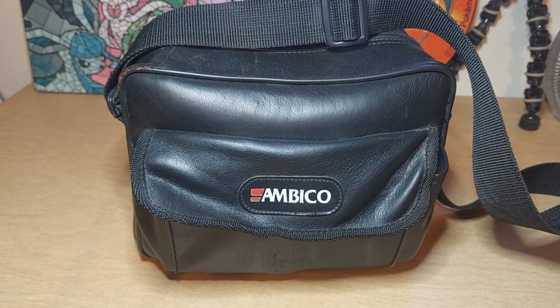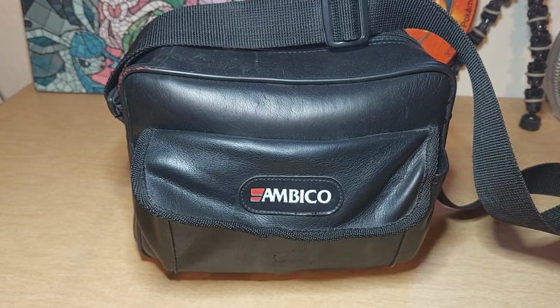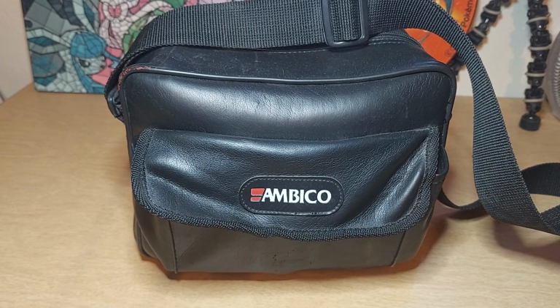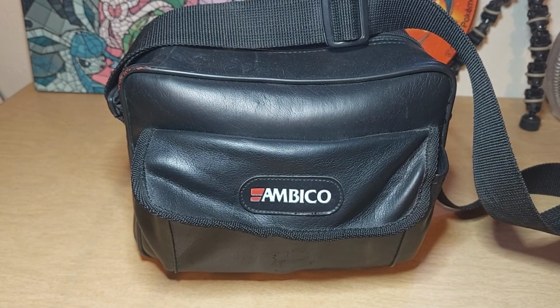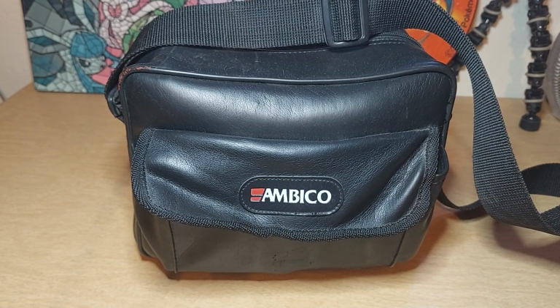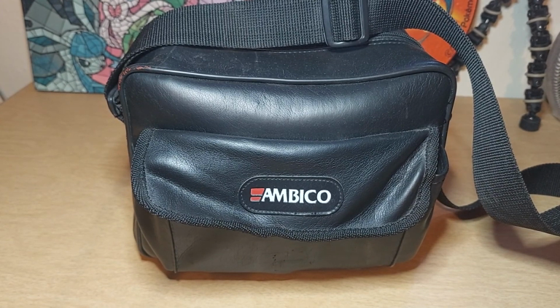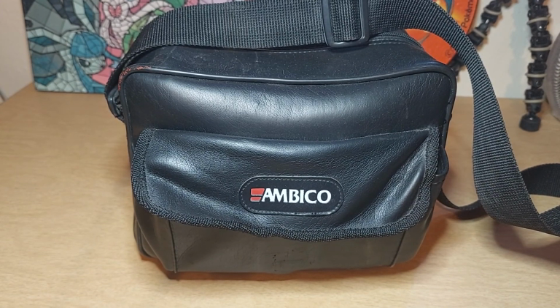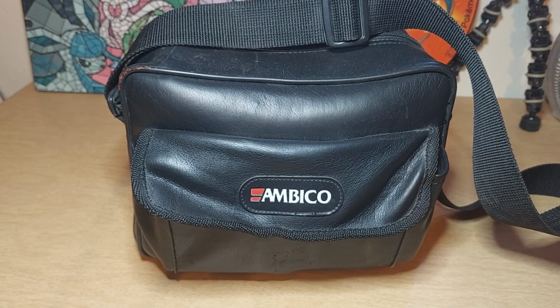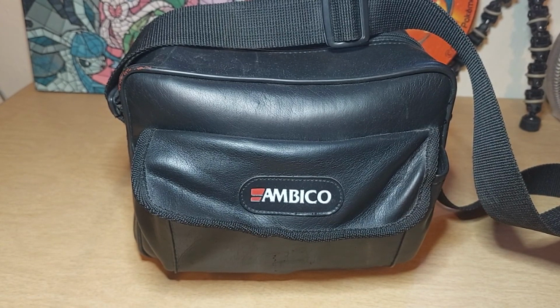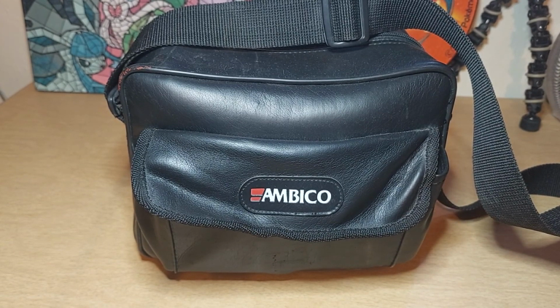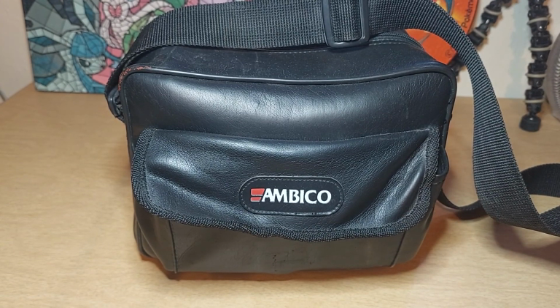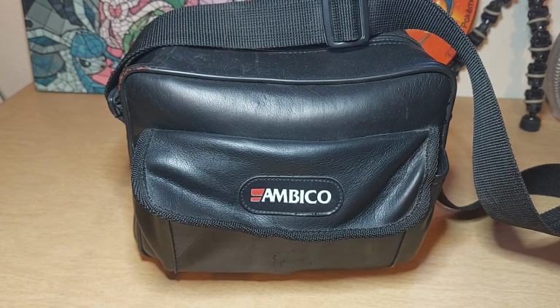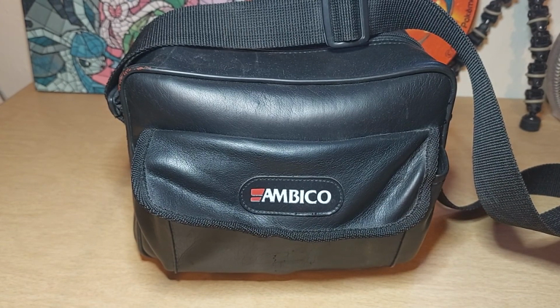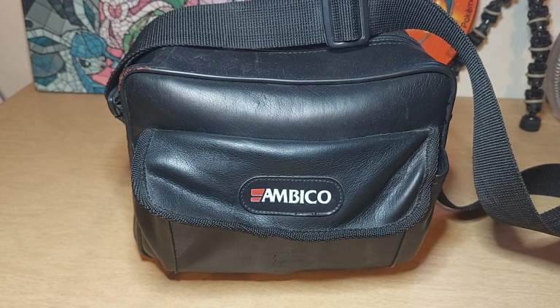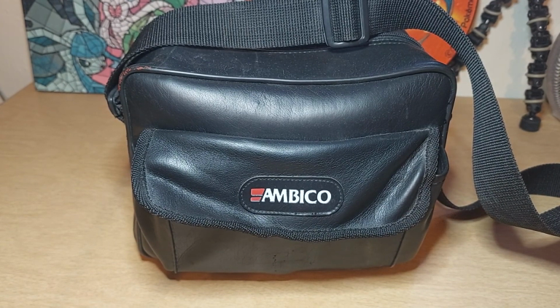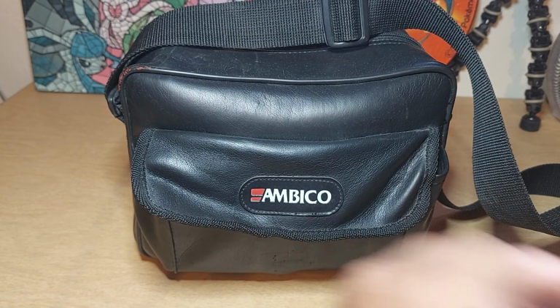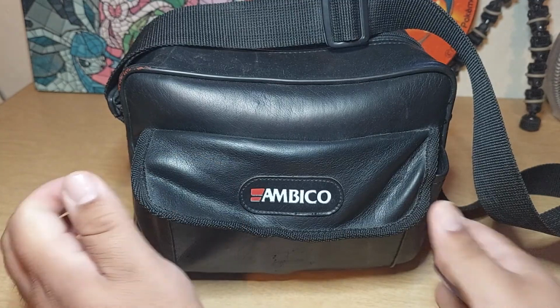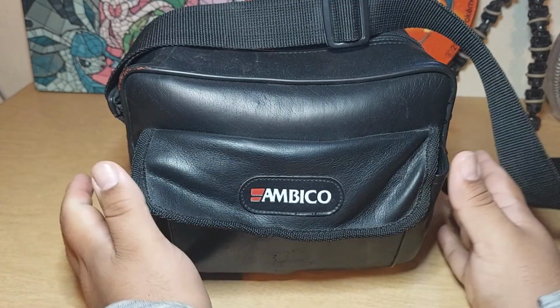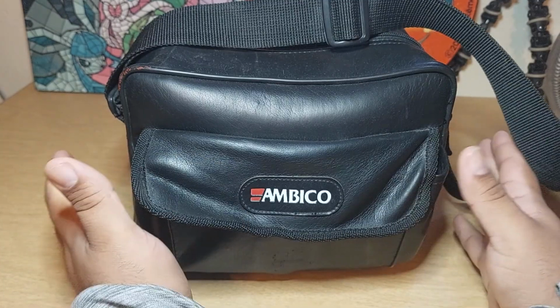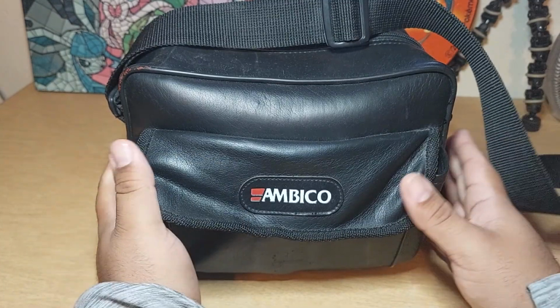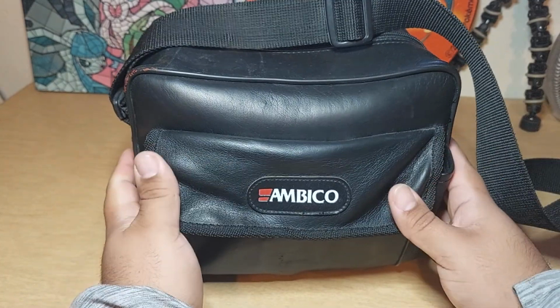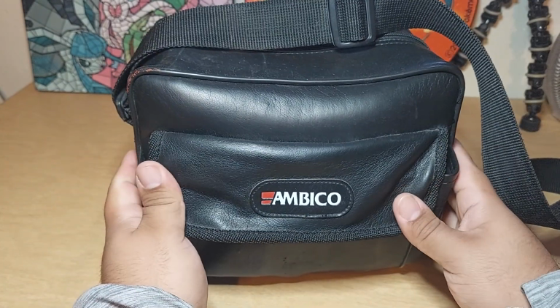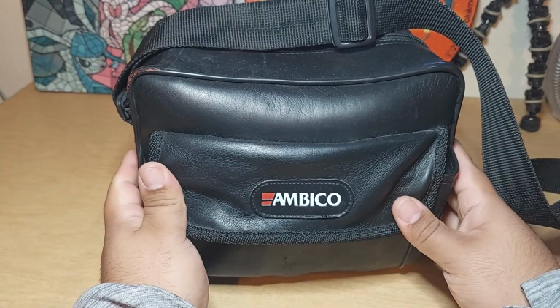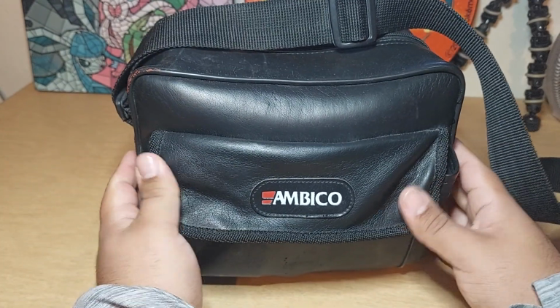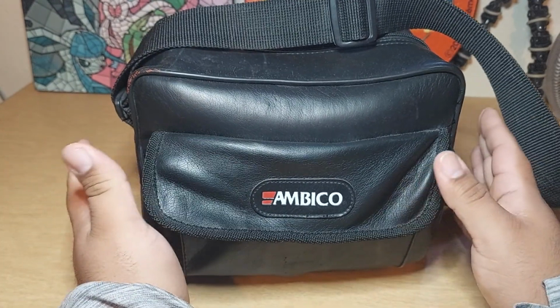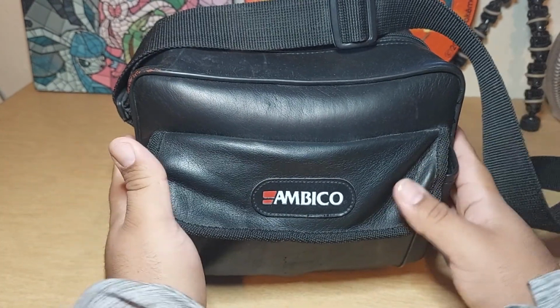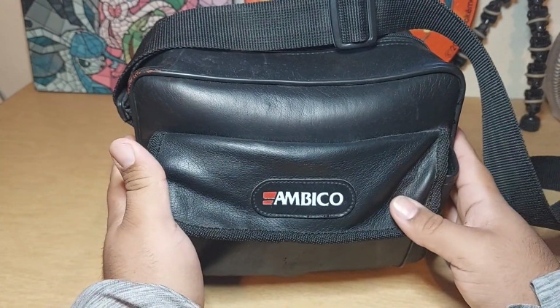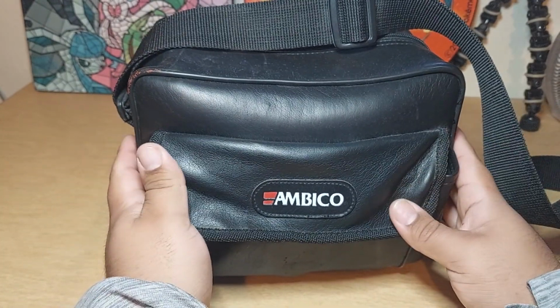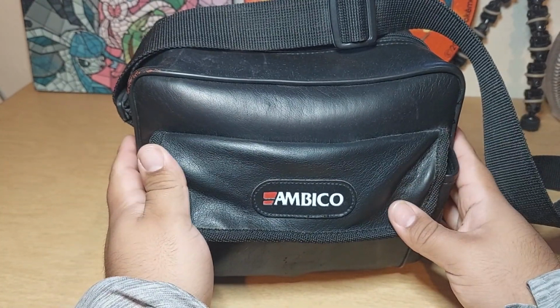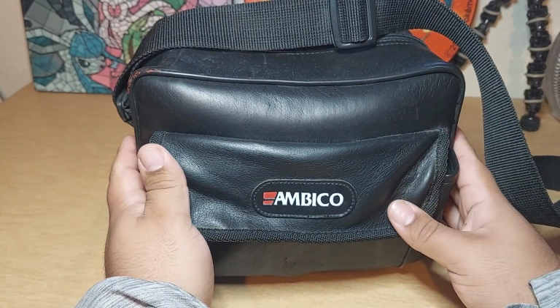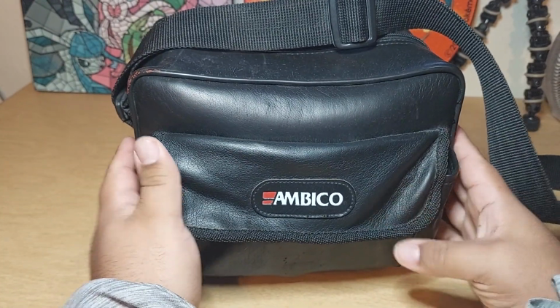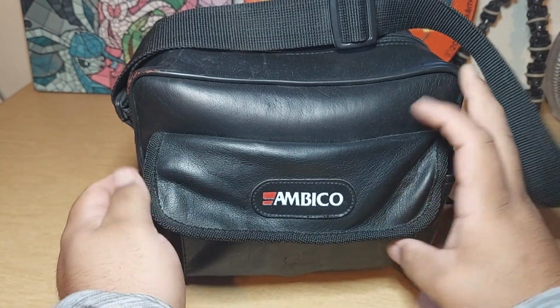Alright guys, today we're going to show you three handycams. The first one — all of this comes with the handbag.